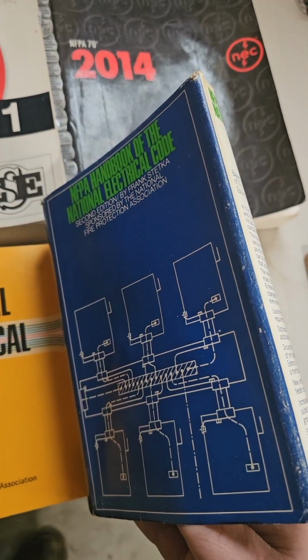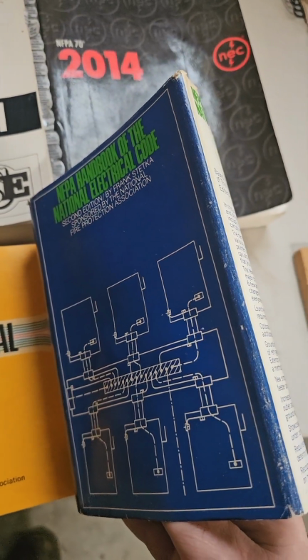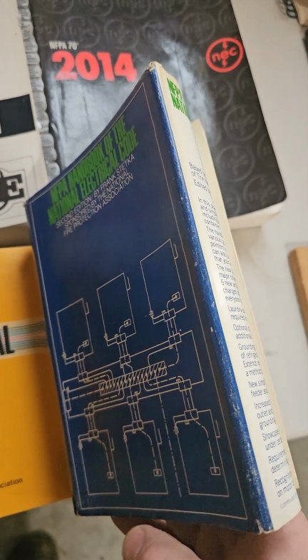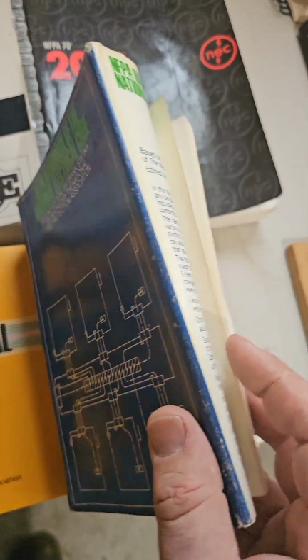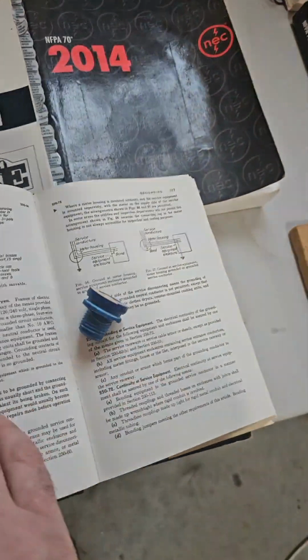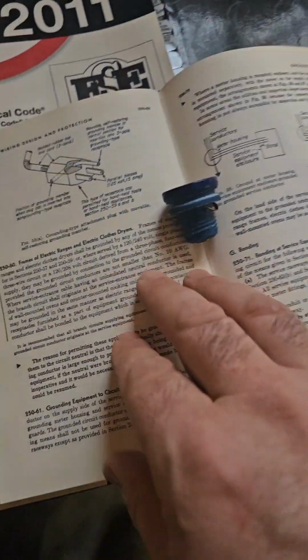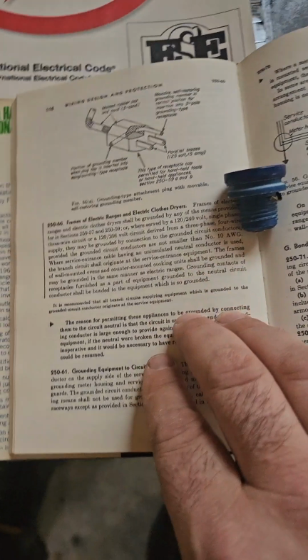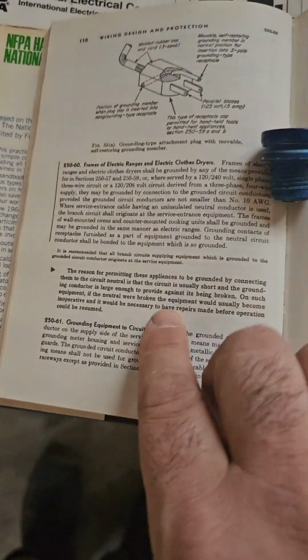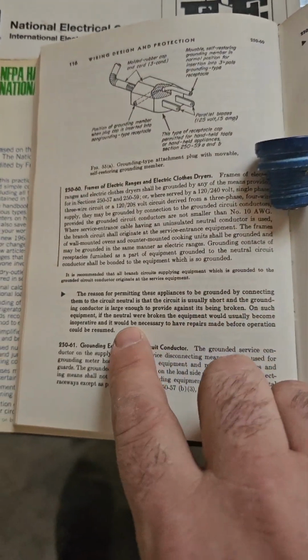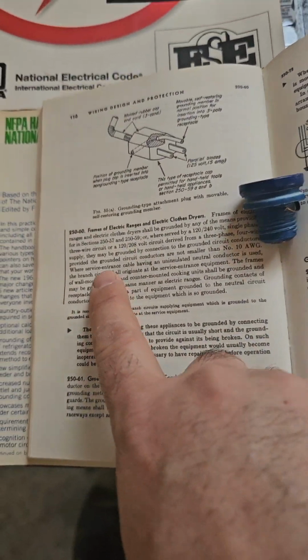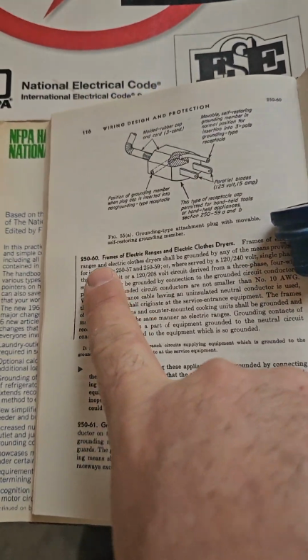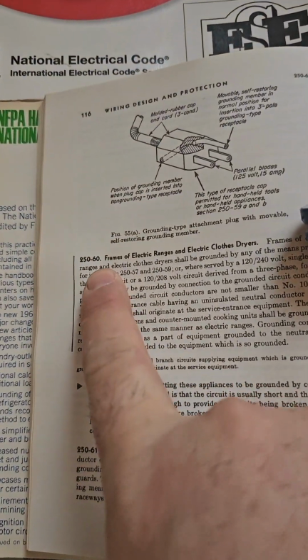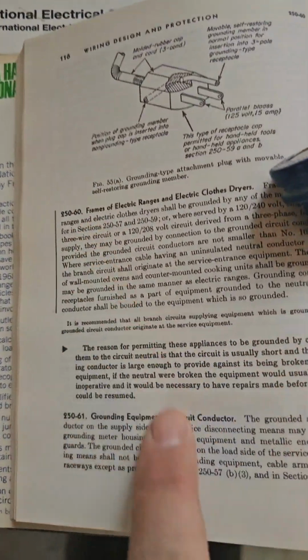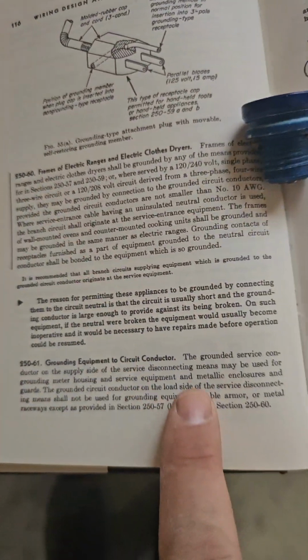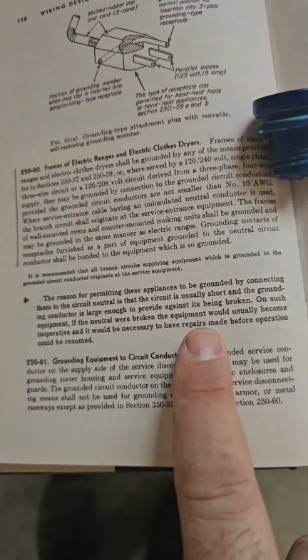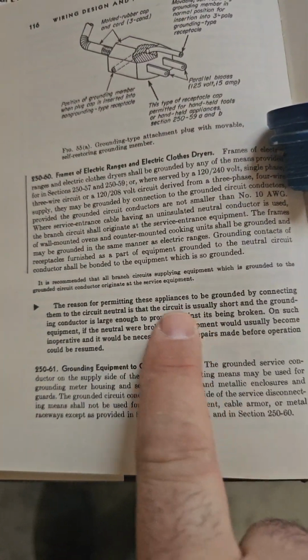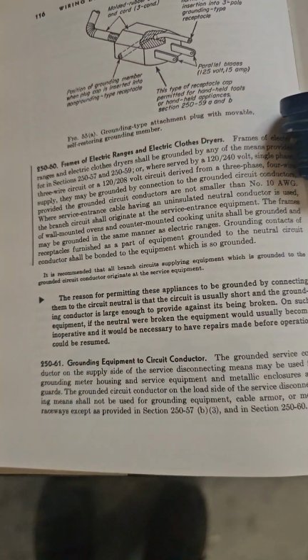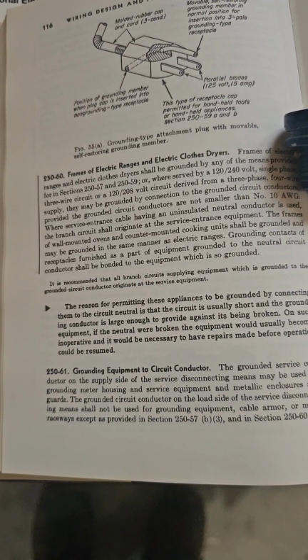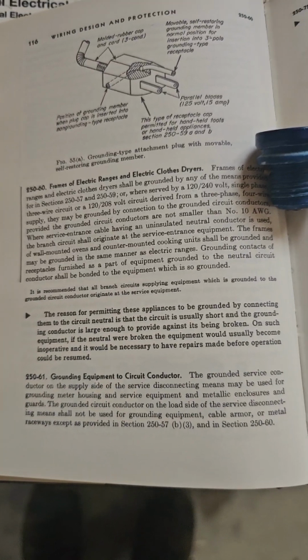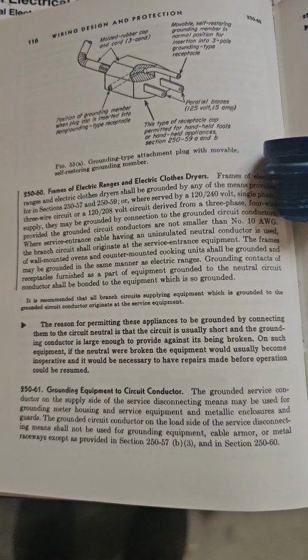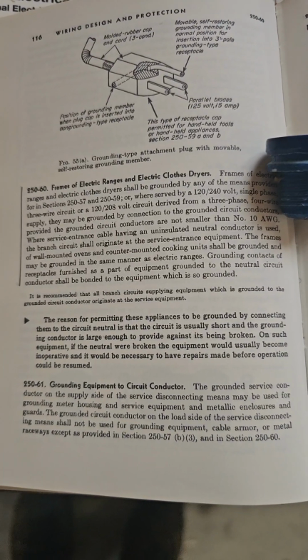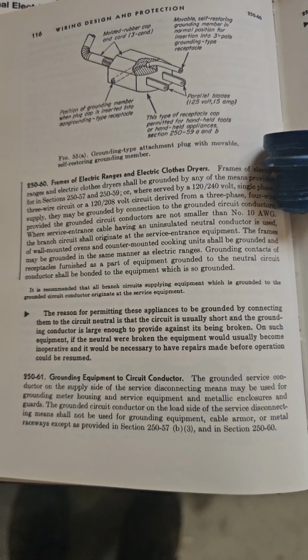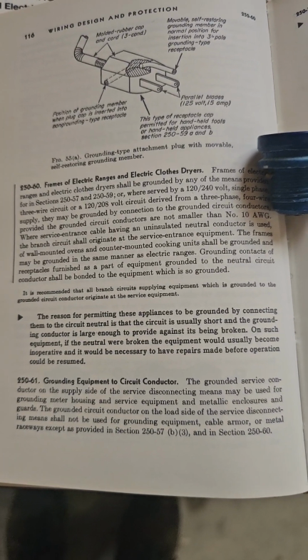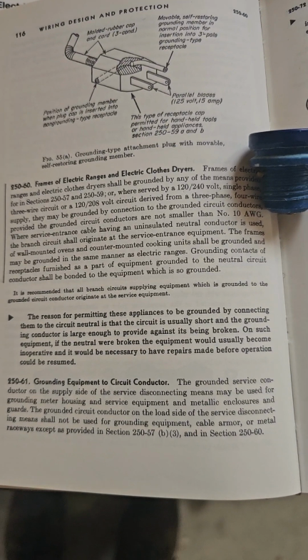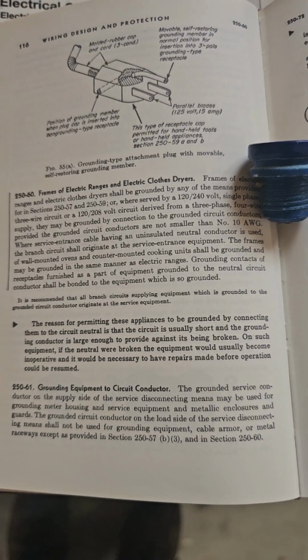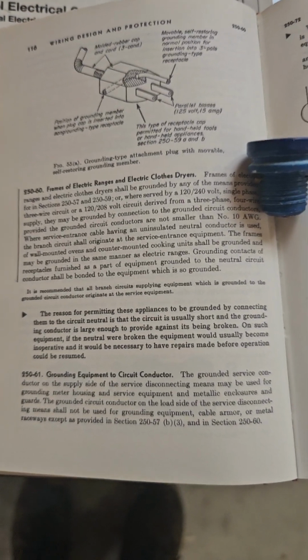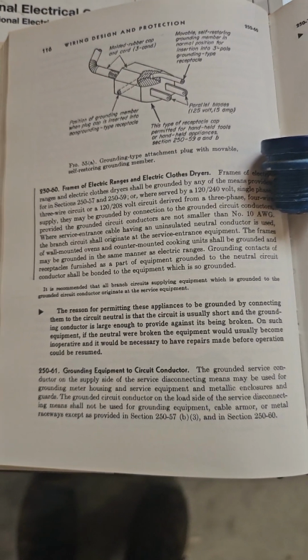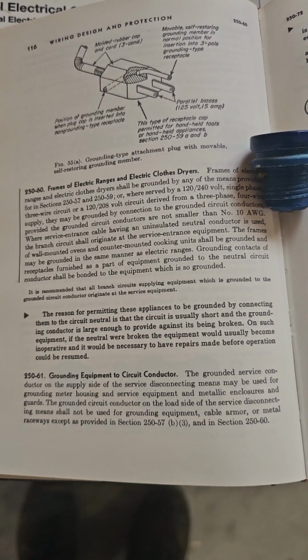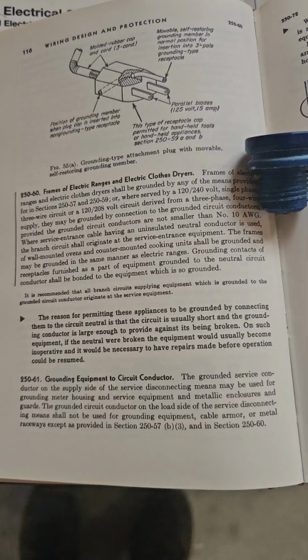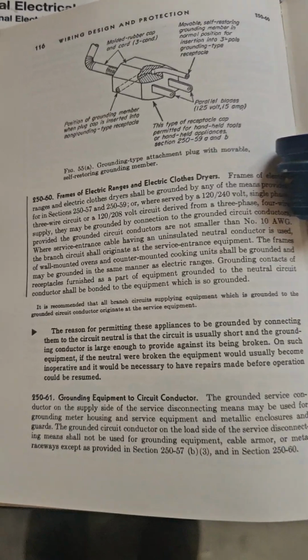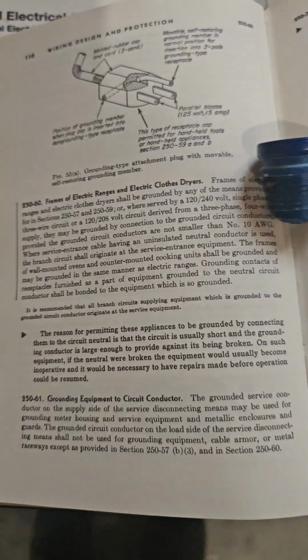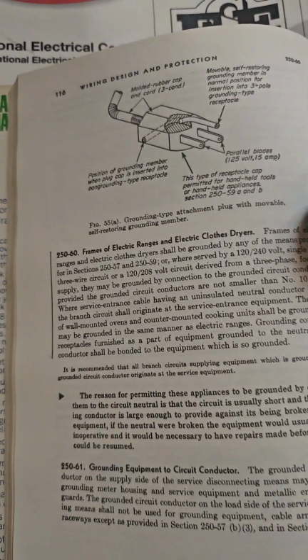This is my 1968 handbook — it's an electrical code handbook — and 250-60 again. Here they give you the reason. The reason they thought it was okay is because the wire was so big it was unlikely to be broken. And as long as it's not broken, objectionable current is not a shock hazard.